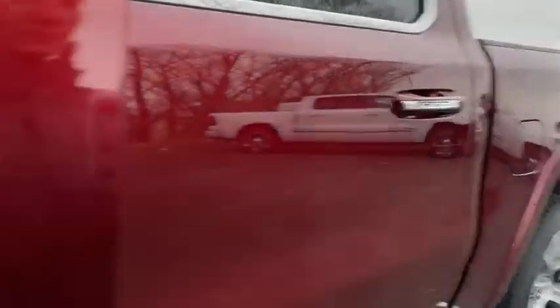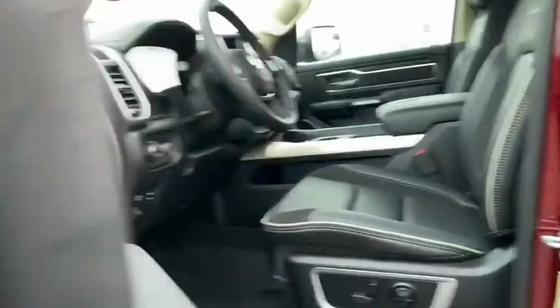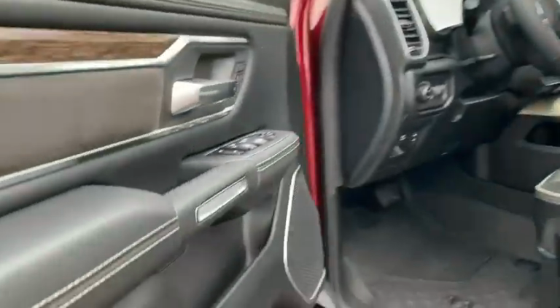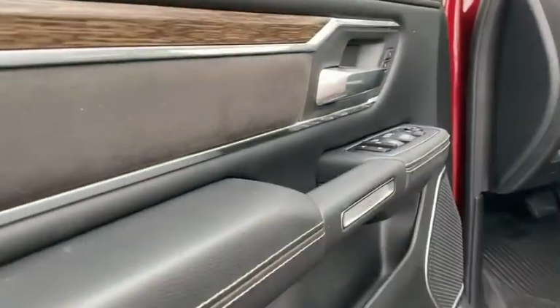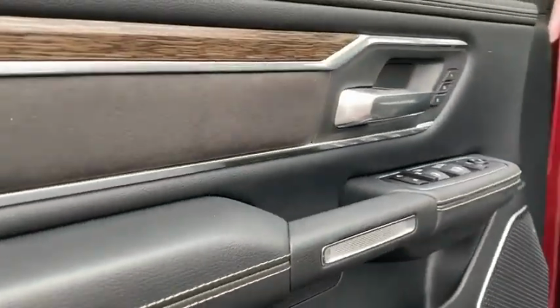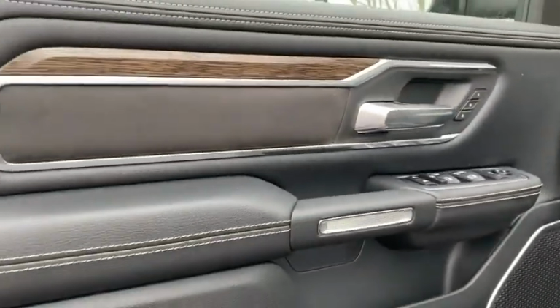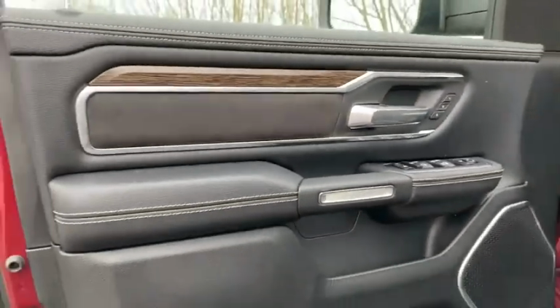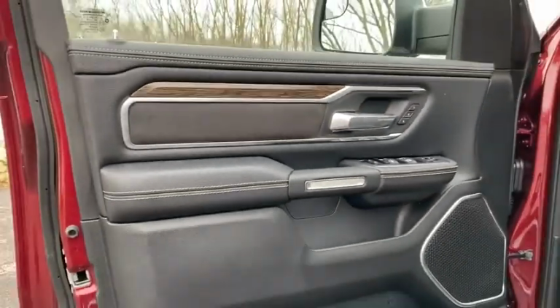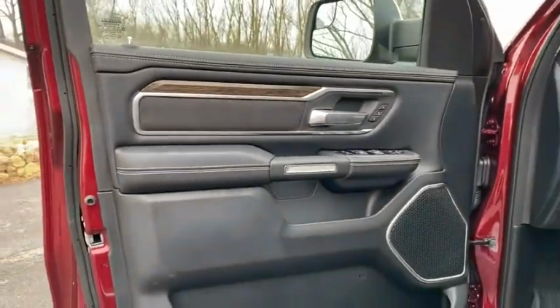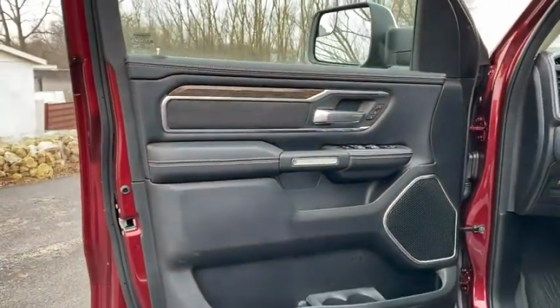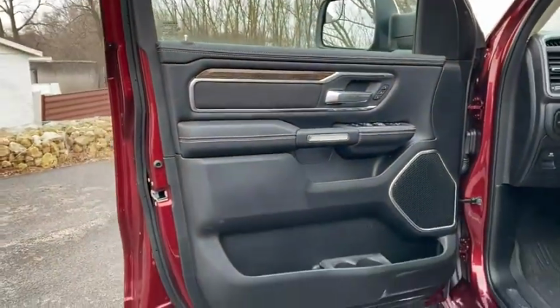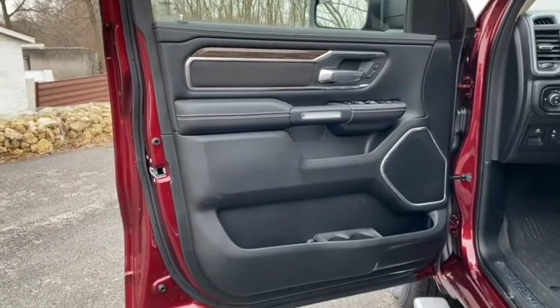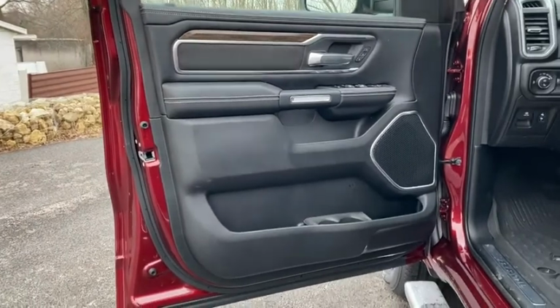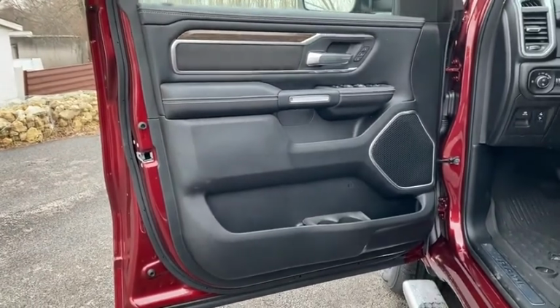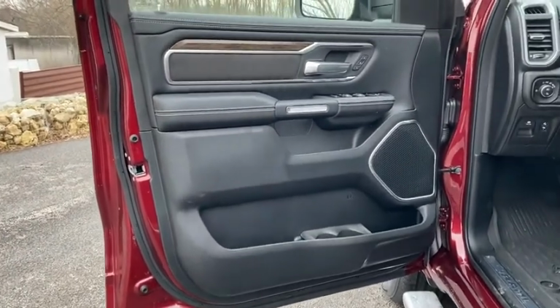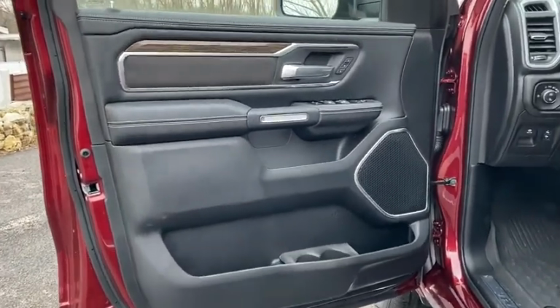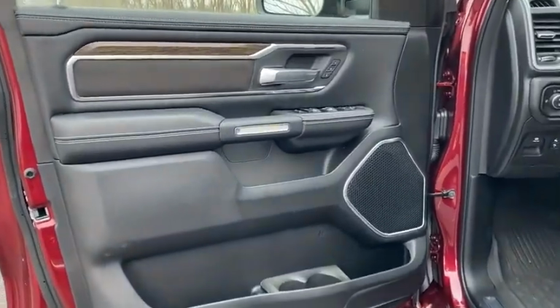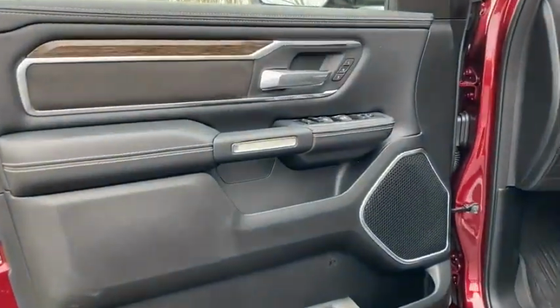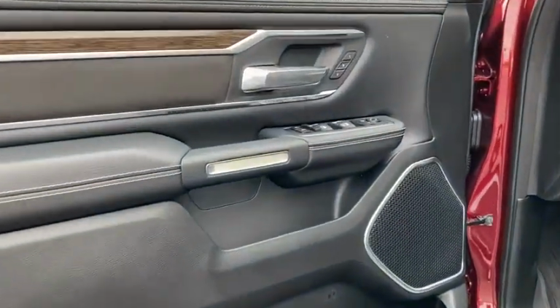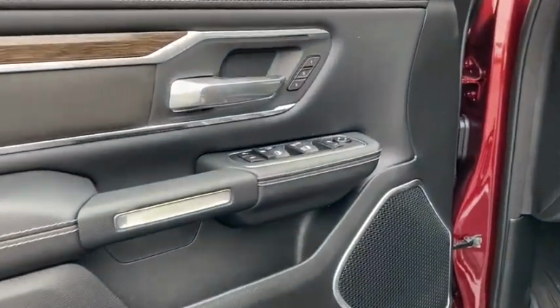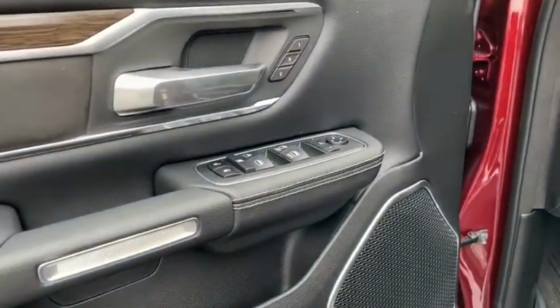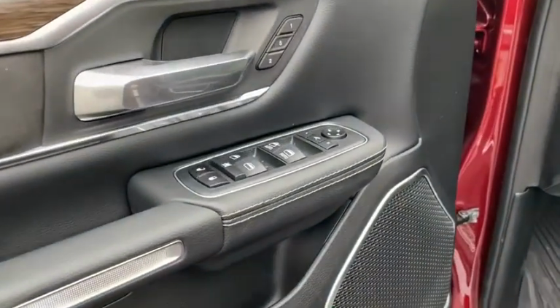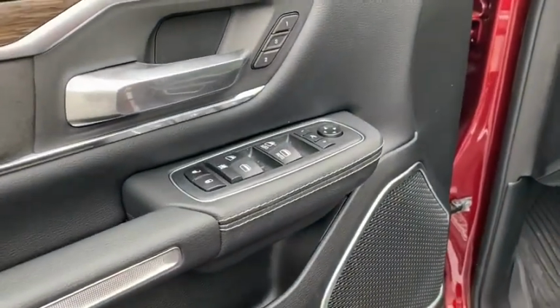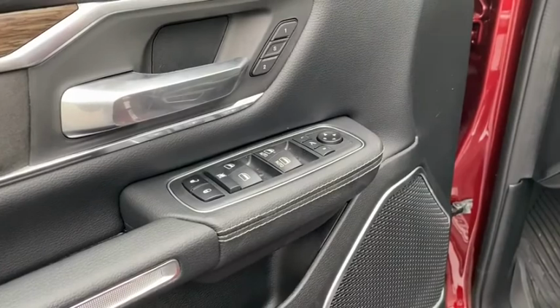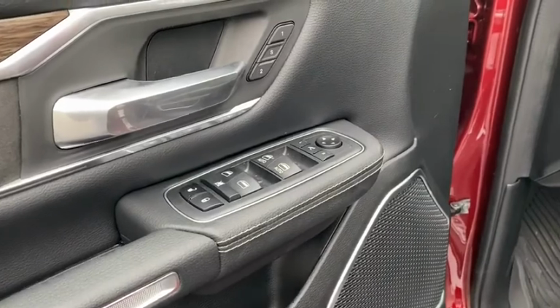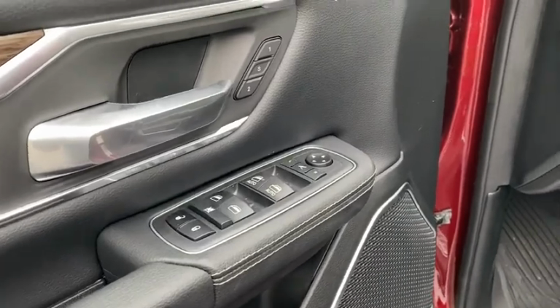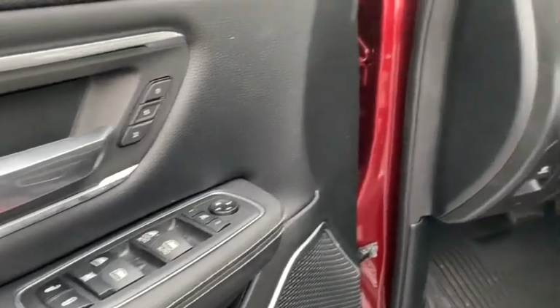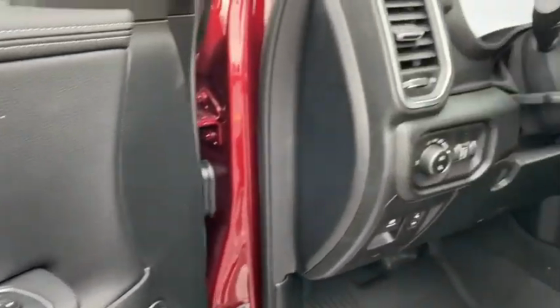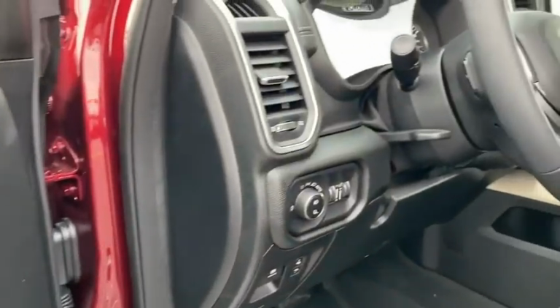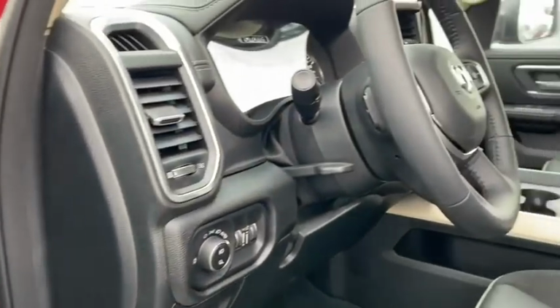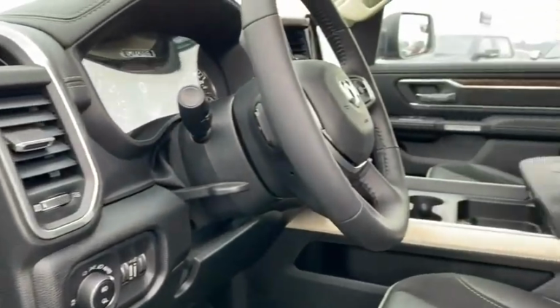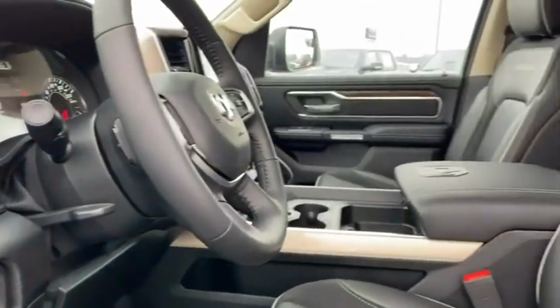Traction control, power passenger seat, navigation system, dual airbags, leather-wrapped steering wheel, power steering, four-wheel disc brakes, center armrest, universal garage door opener, electronic stability control.